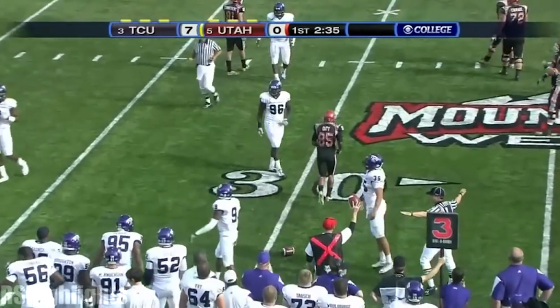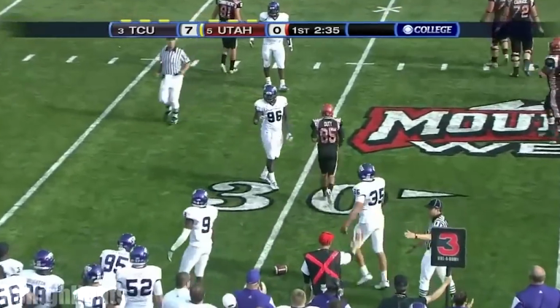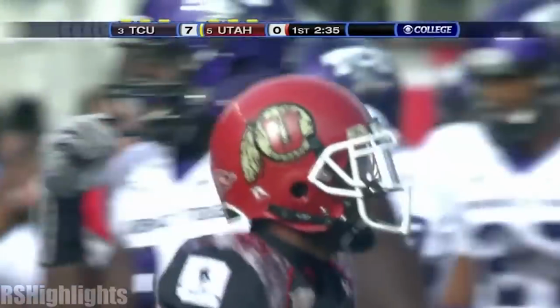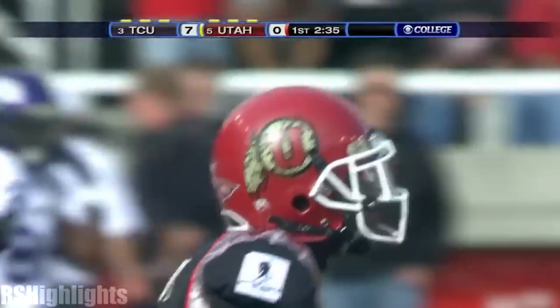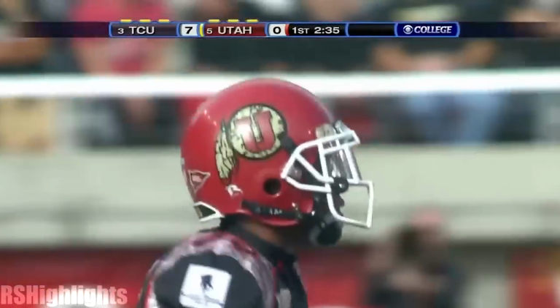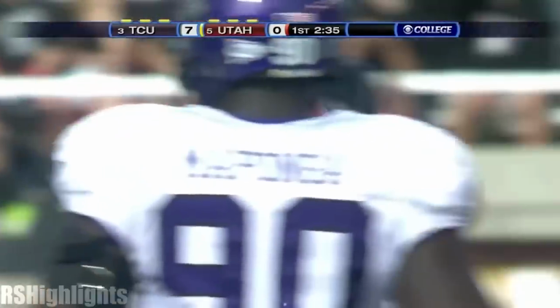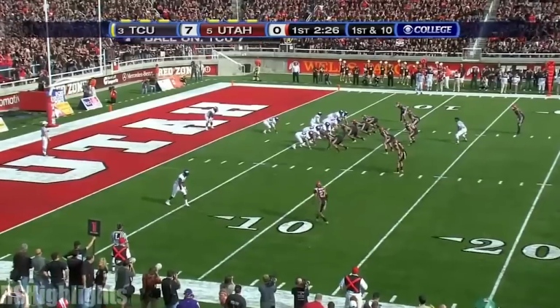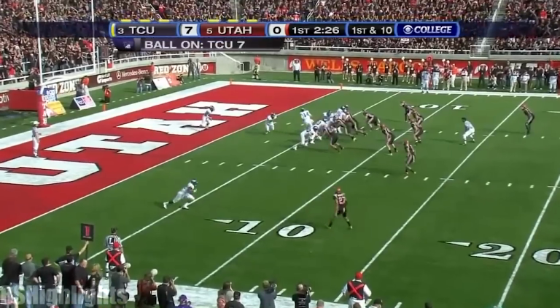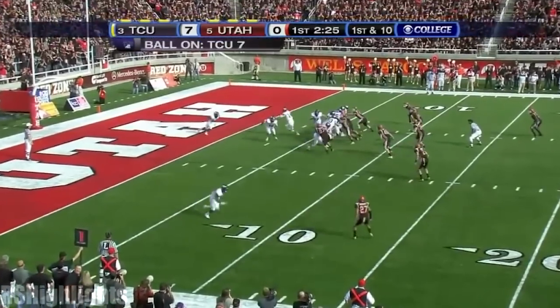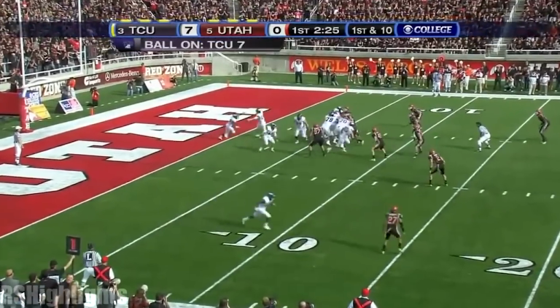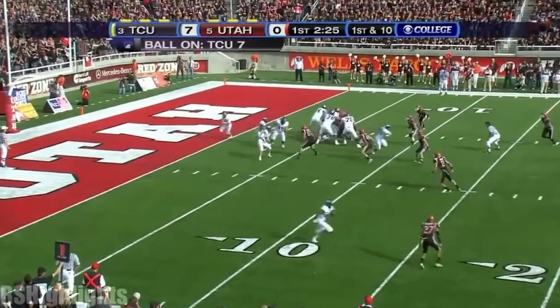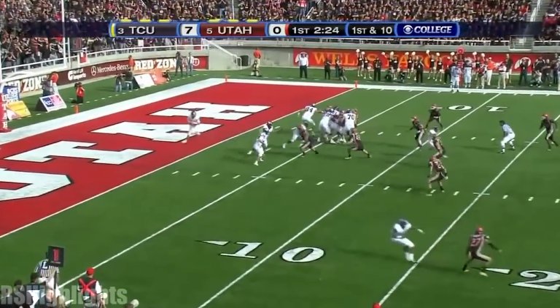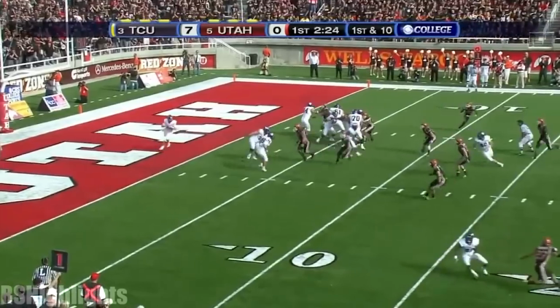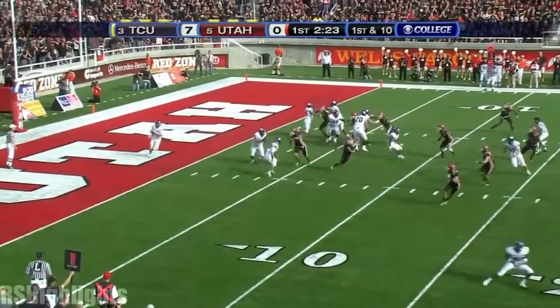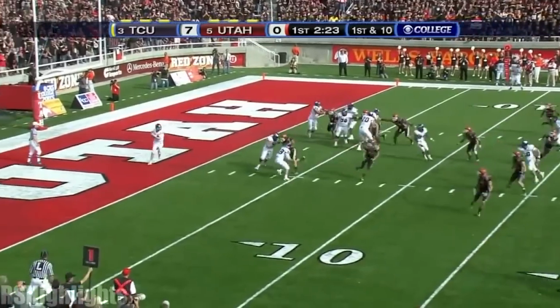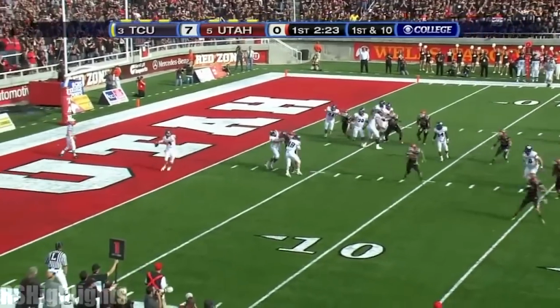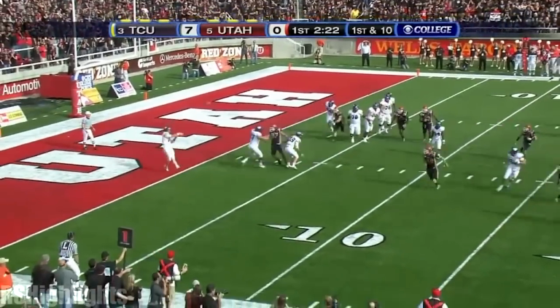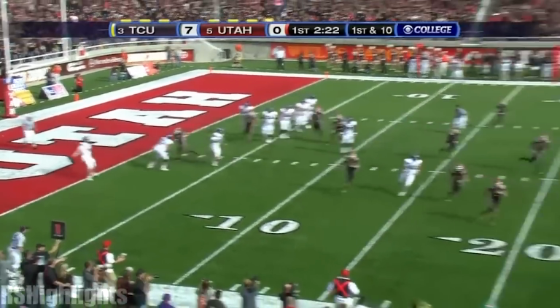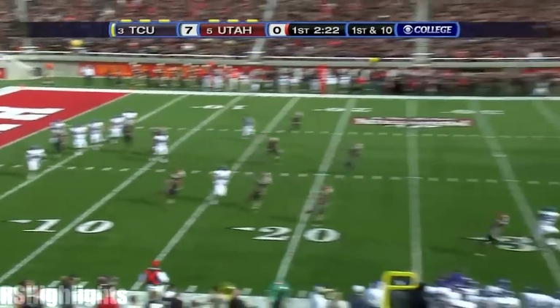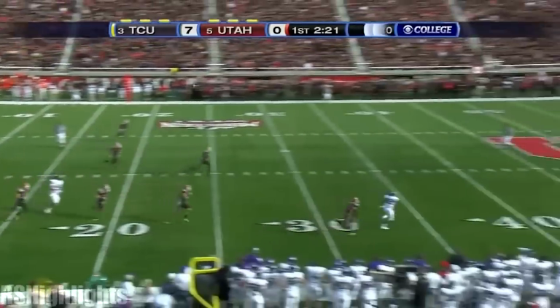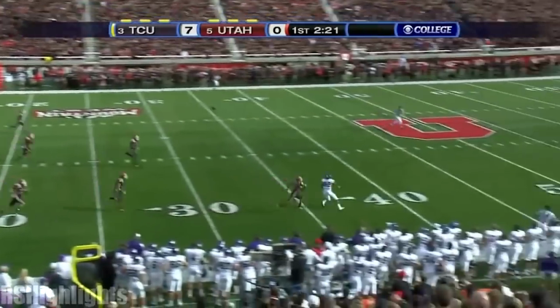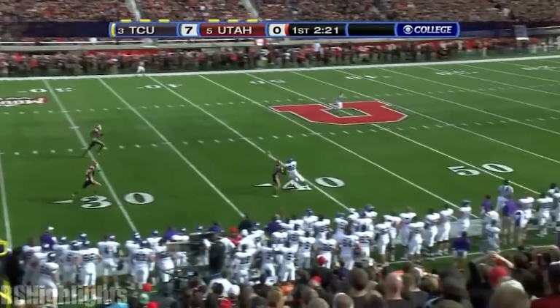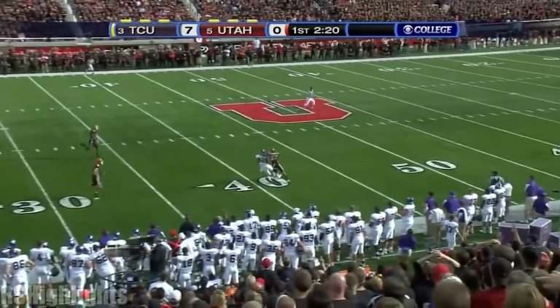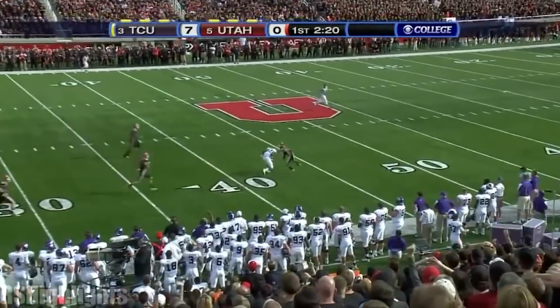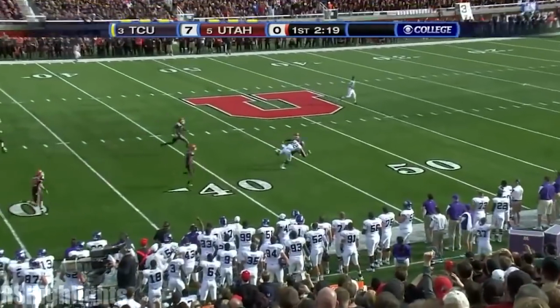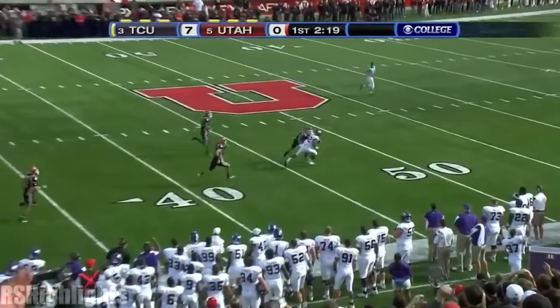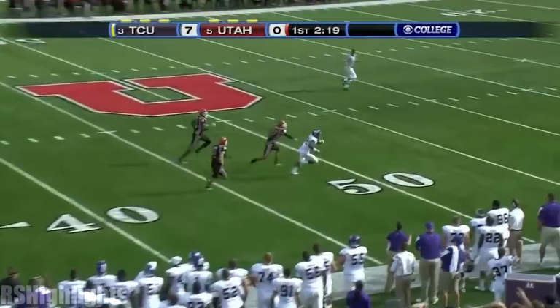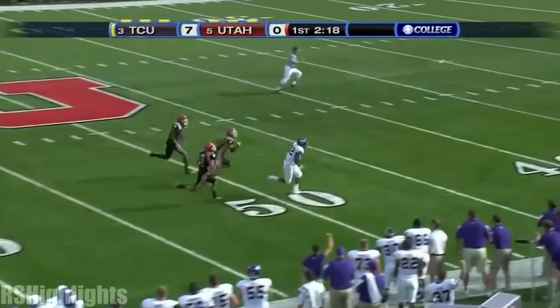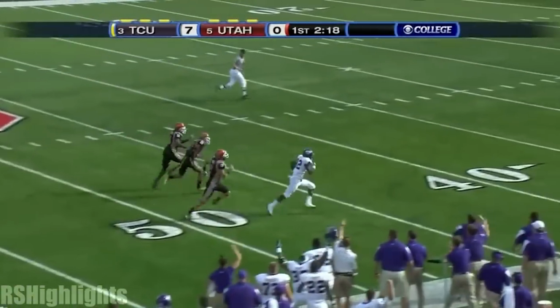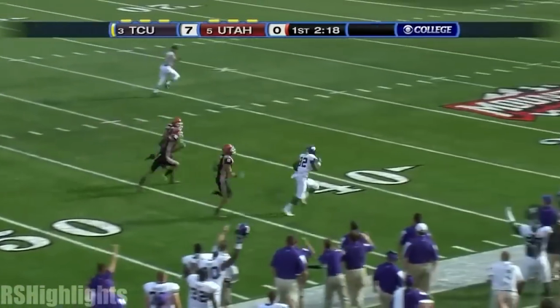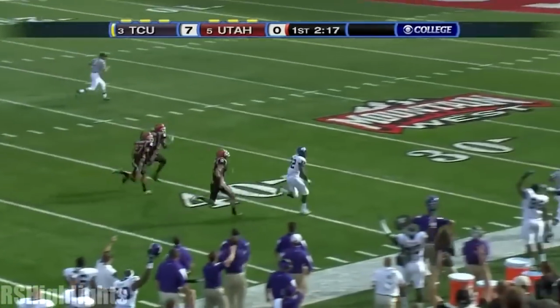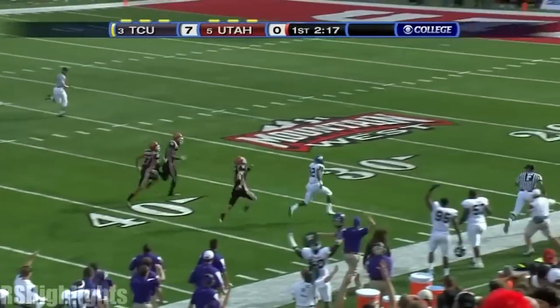Bring on the punting unit for Utah. They usually pass the ball on first down. Dalton on the rollout, play action. Up top! He had man coverage and breaks an attack.